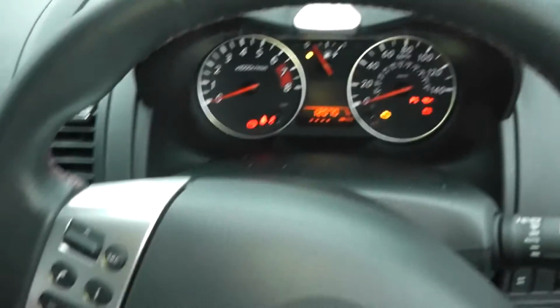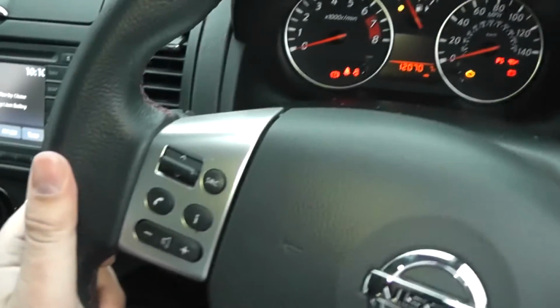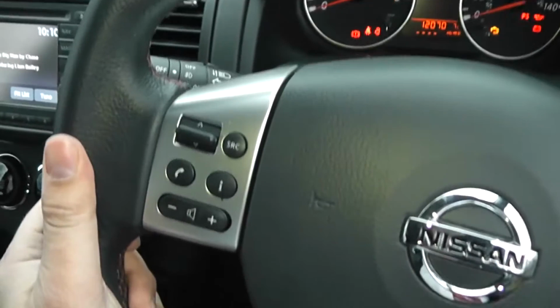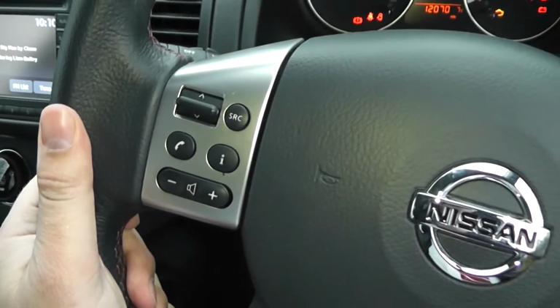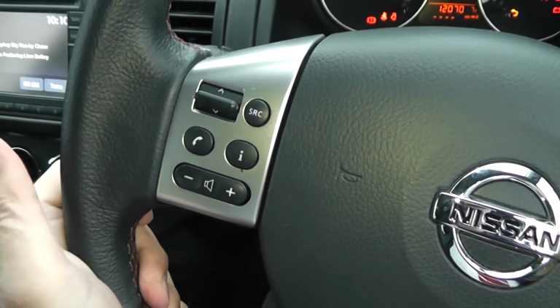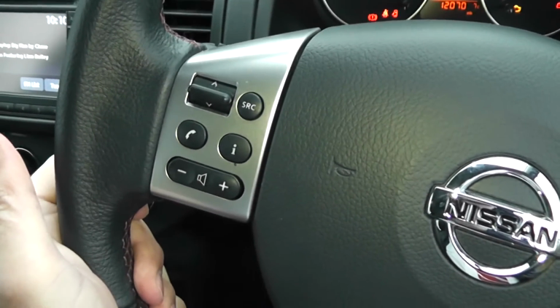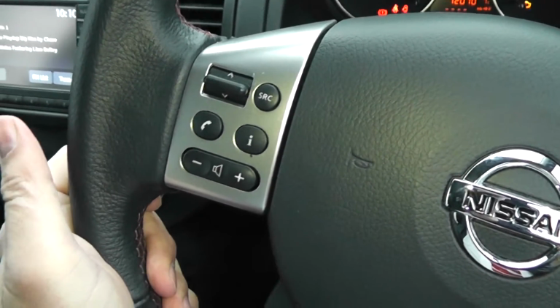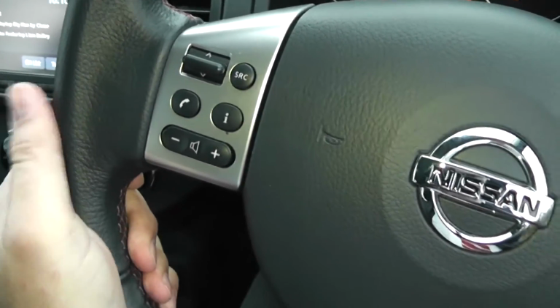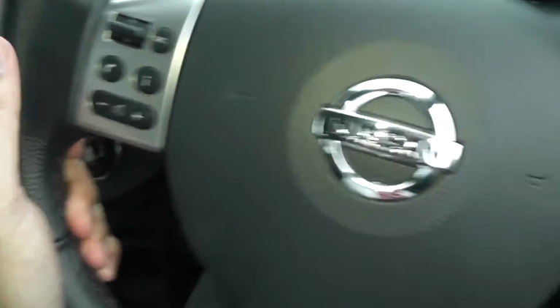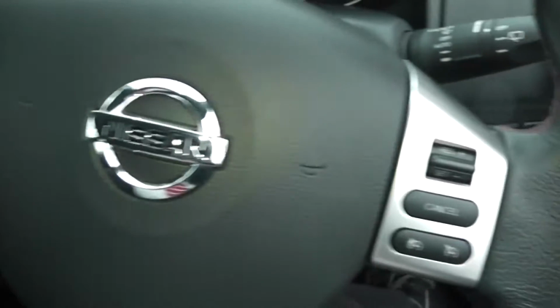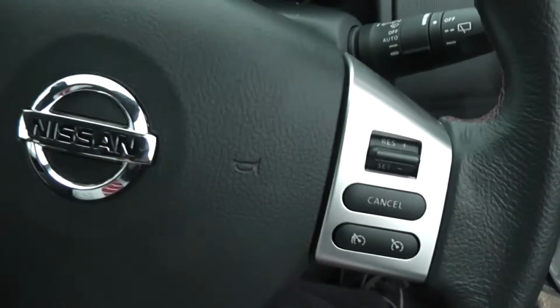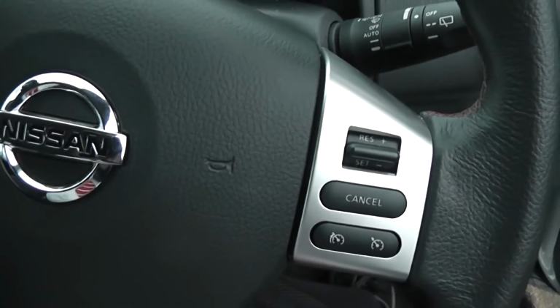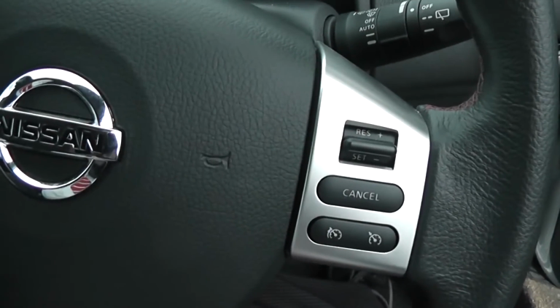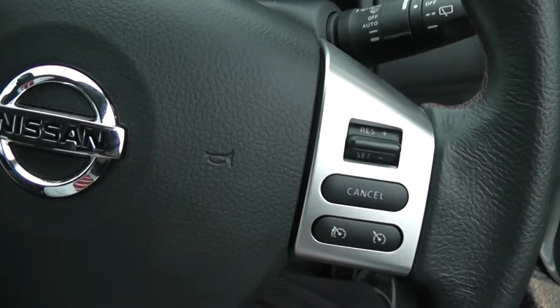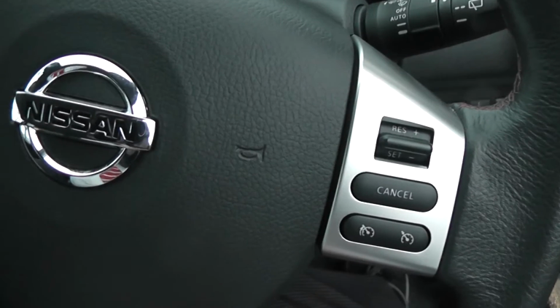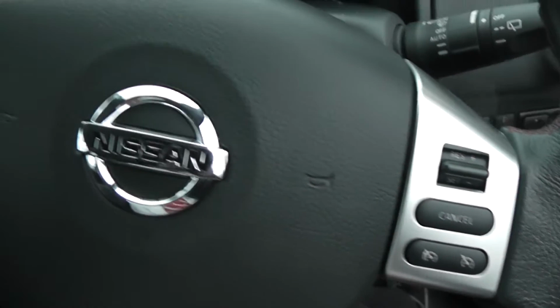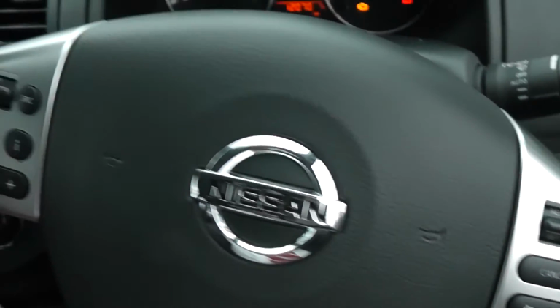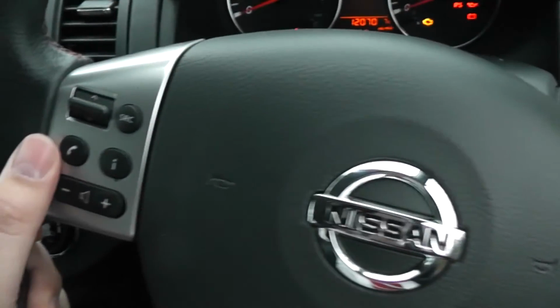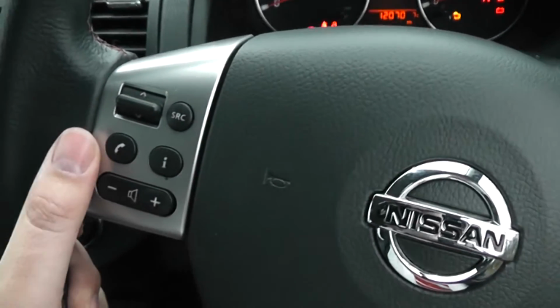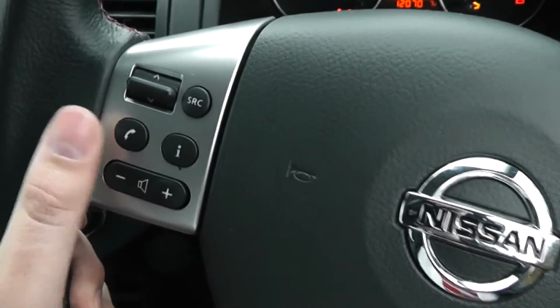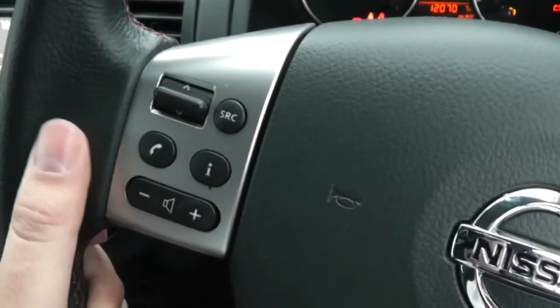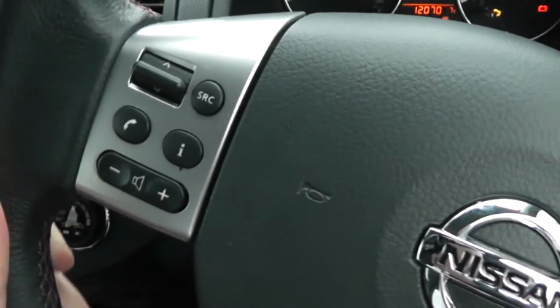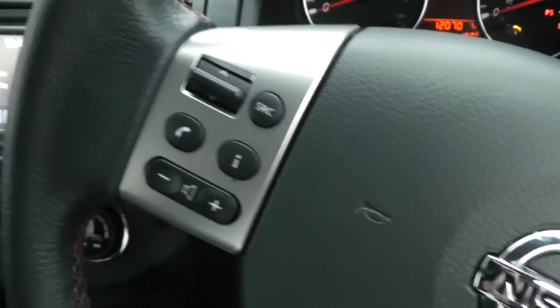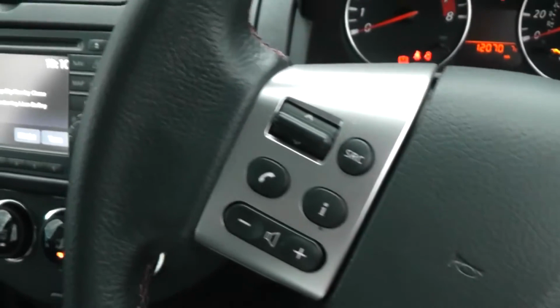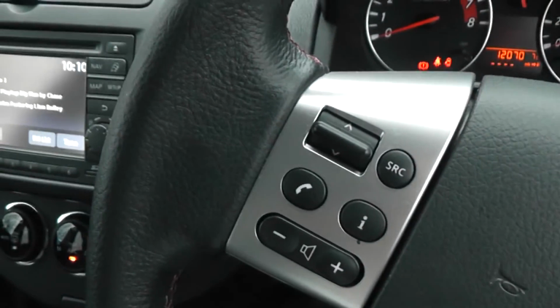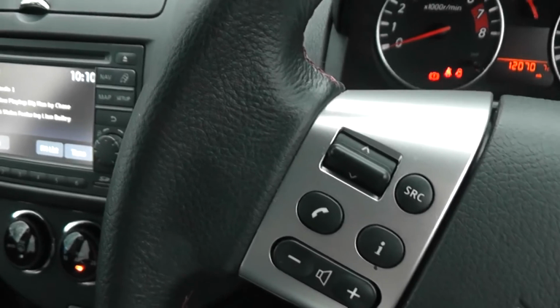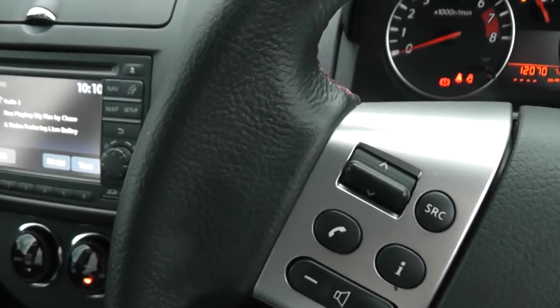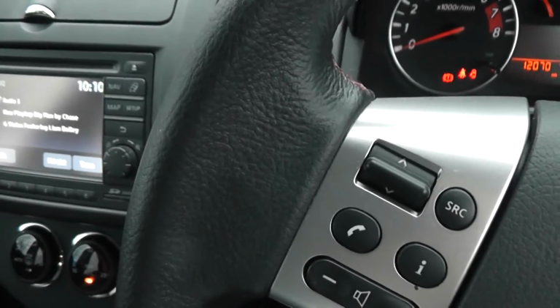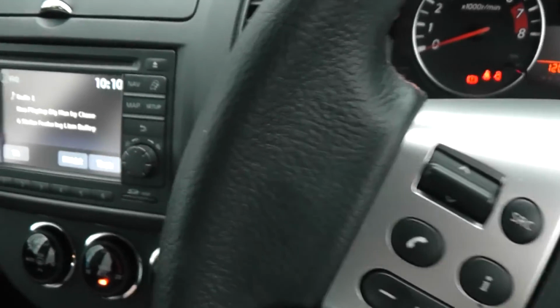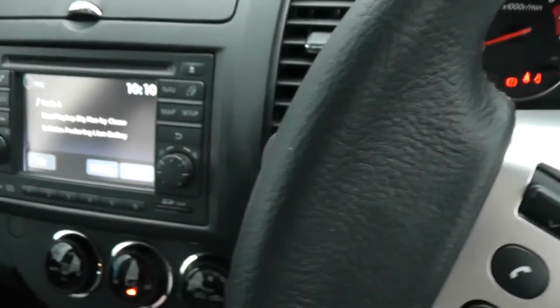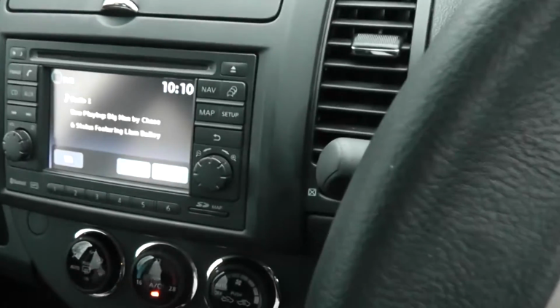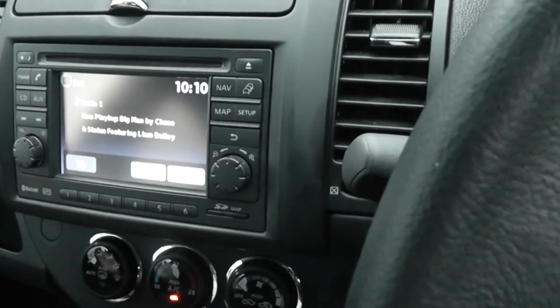On the leather steering wheel we have controls for the audio system, cruise control and speed limiter. There's also a telephone answering button, as the whole system is Bluetooth enabled so you can connect up your mobile phones.